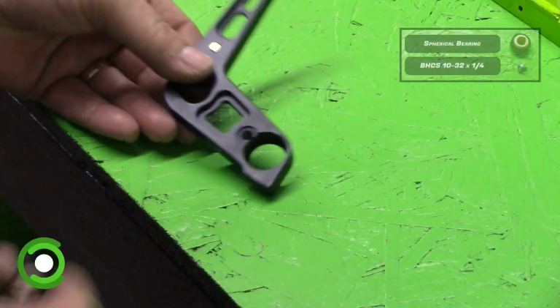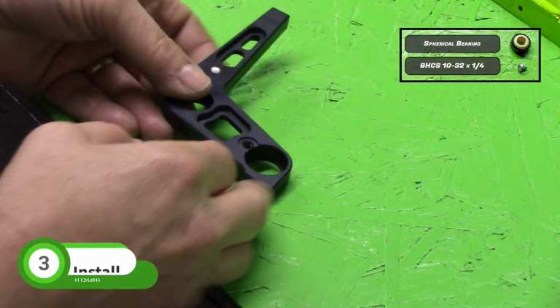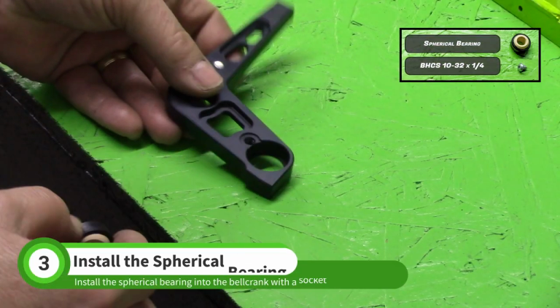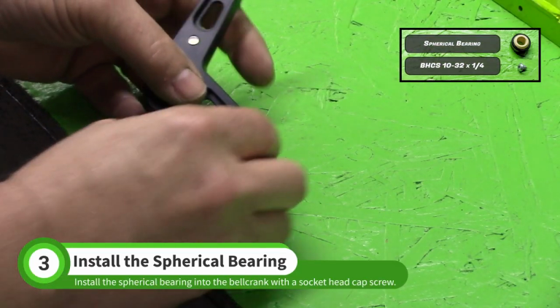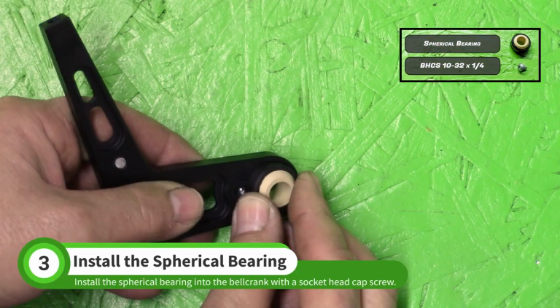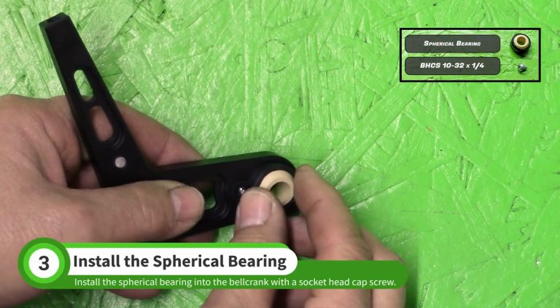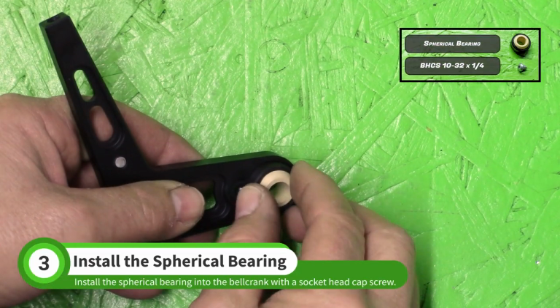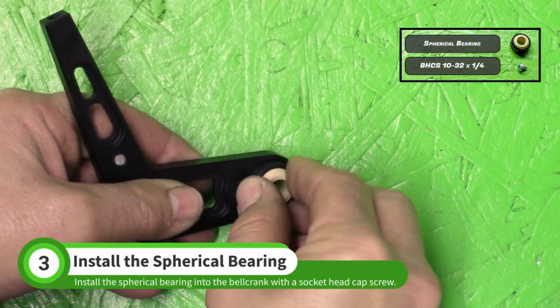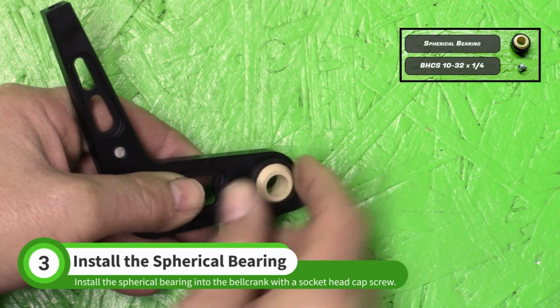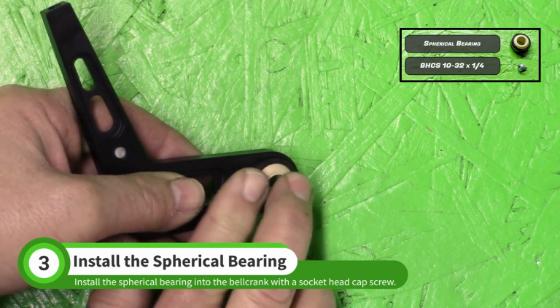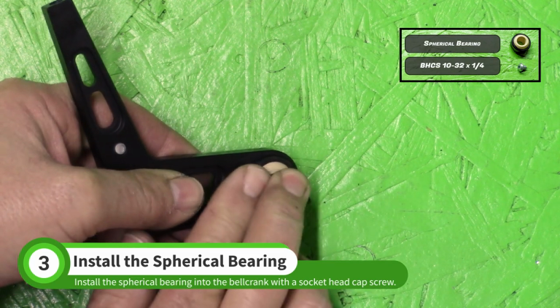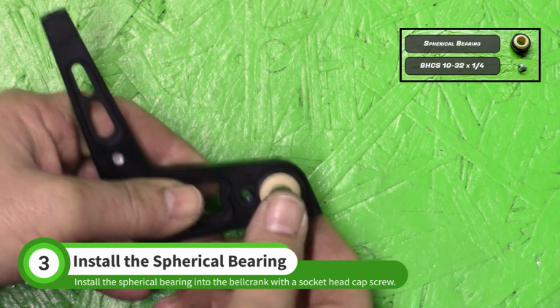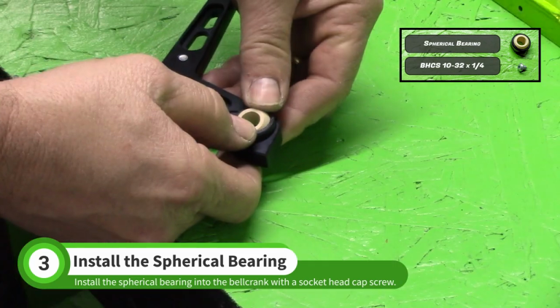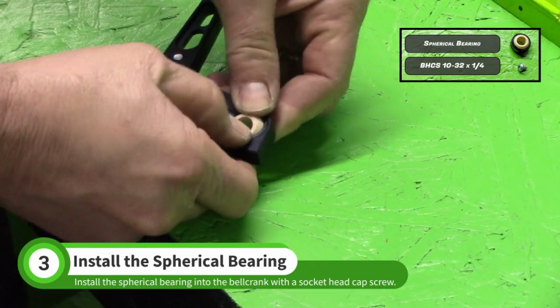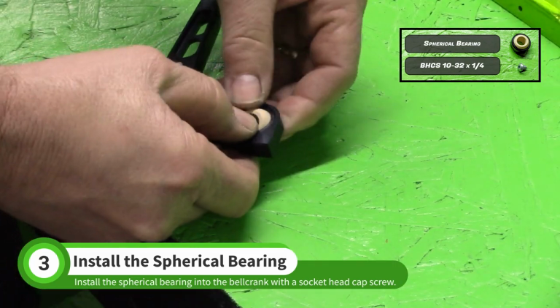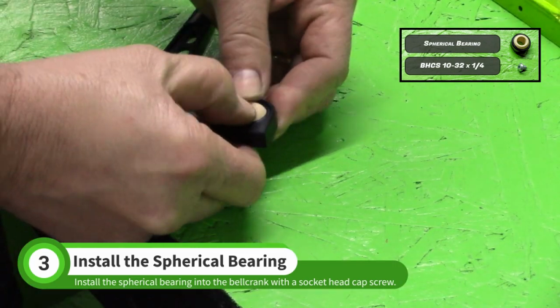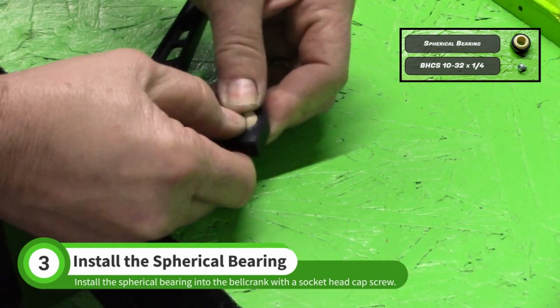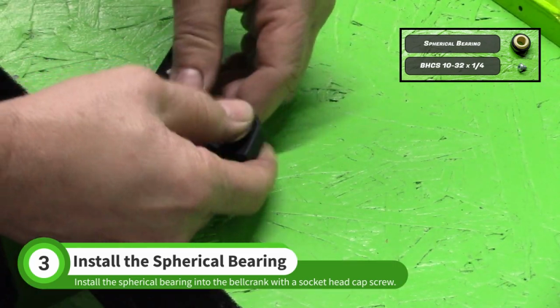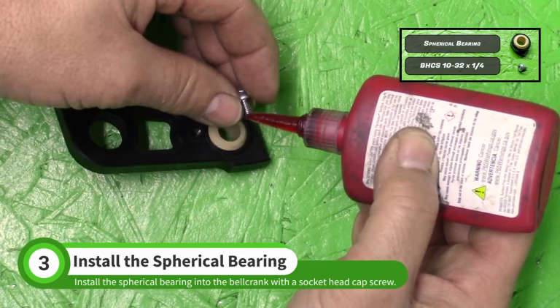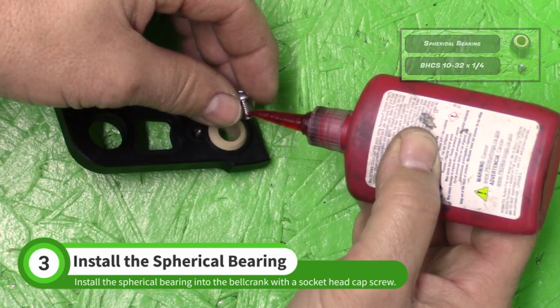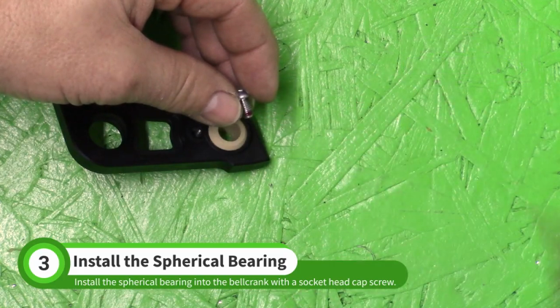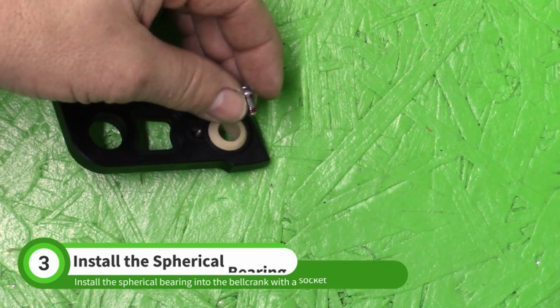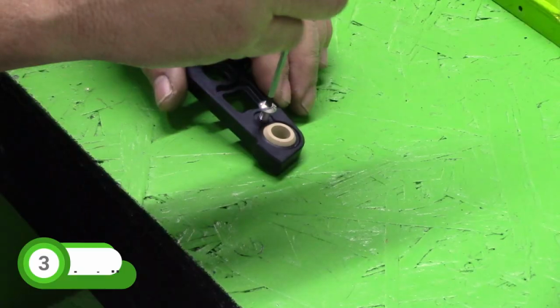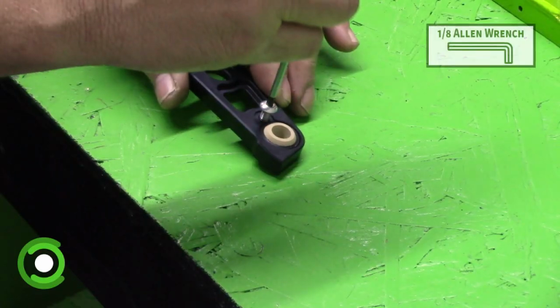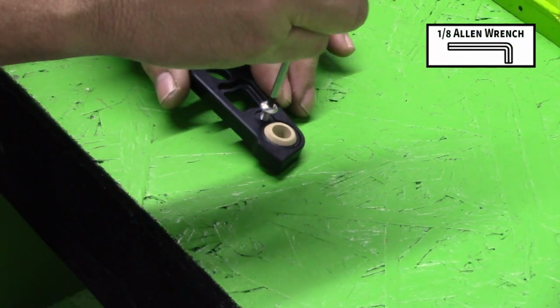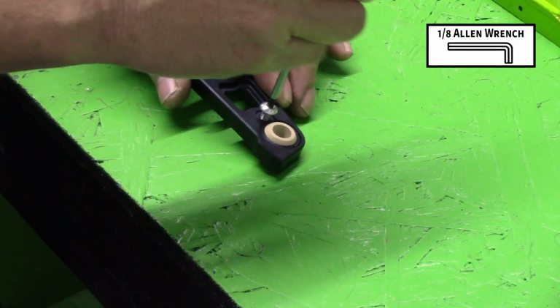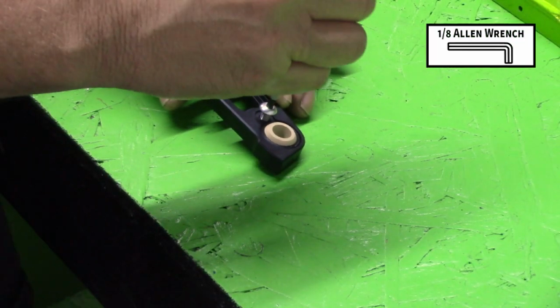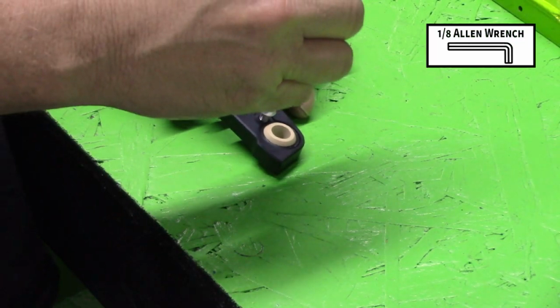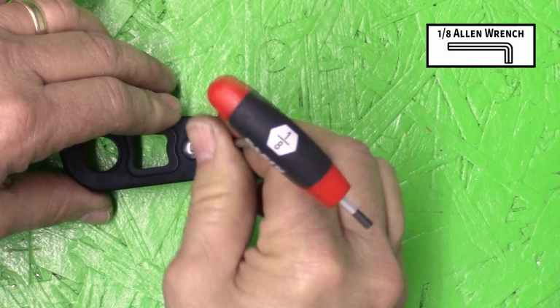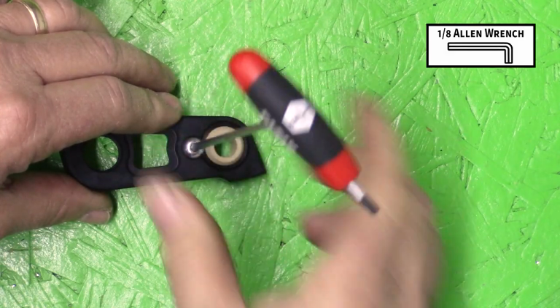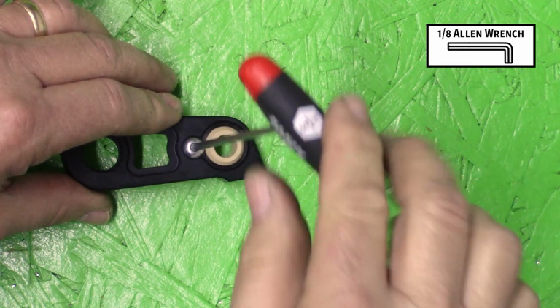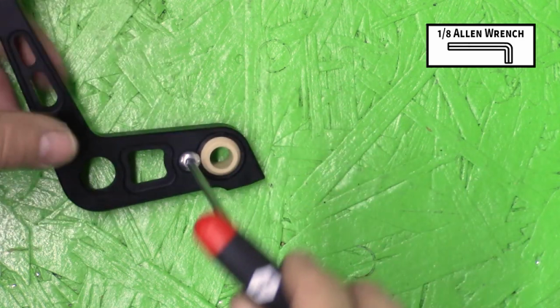Install the spherical bearing from the N001 baggie into the shifter bell crank. Apply thread locker to the 10-32 button head cap screw from the N001 baggie and install this screw with a 1/8 inch allen wrench.